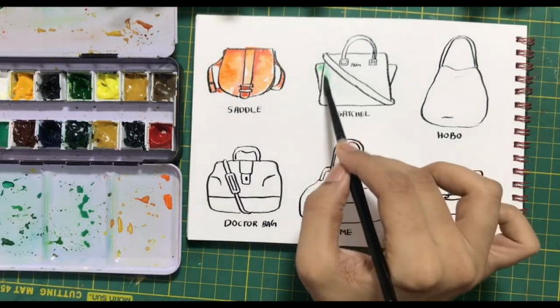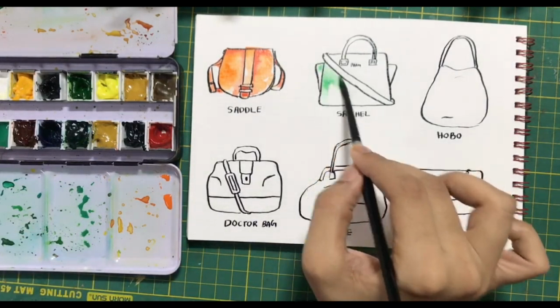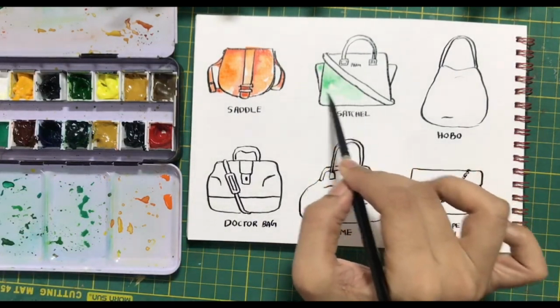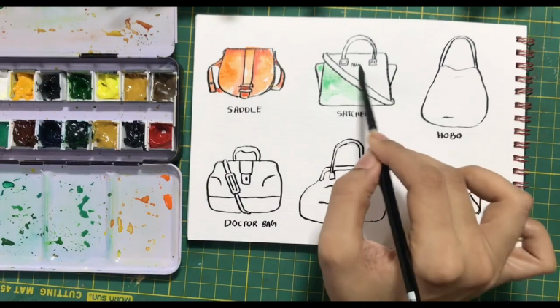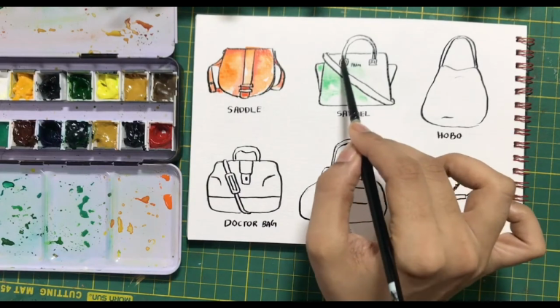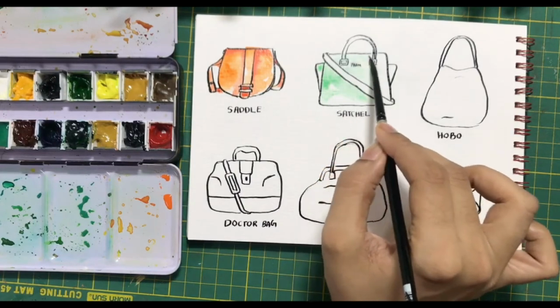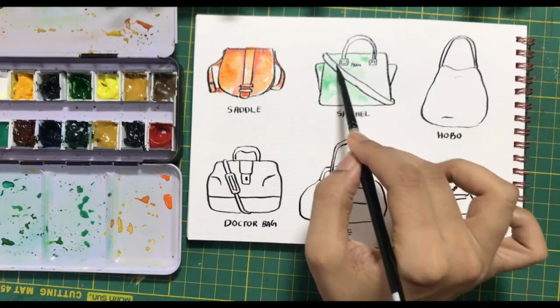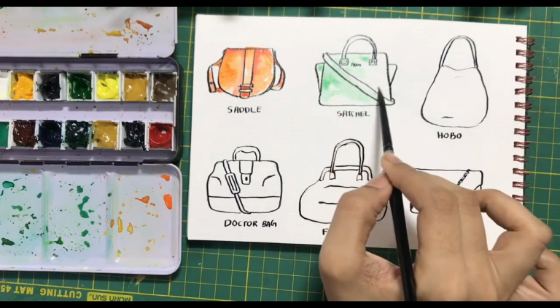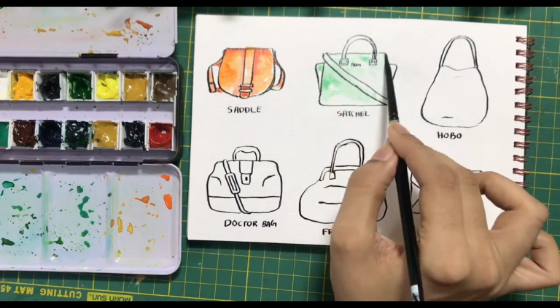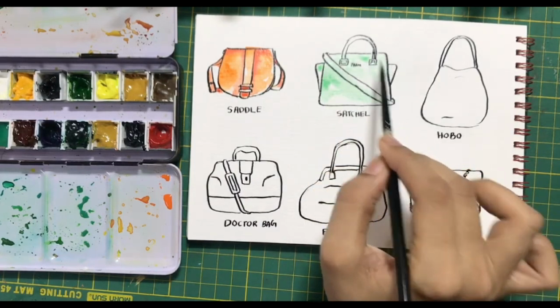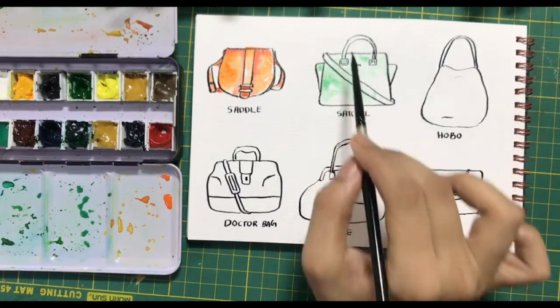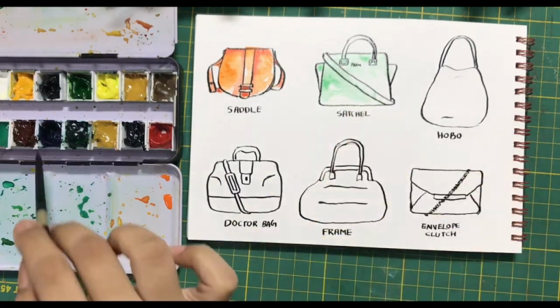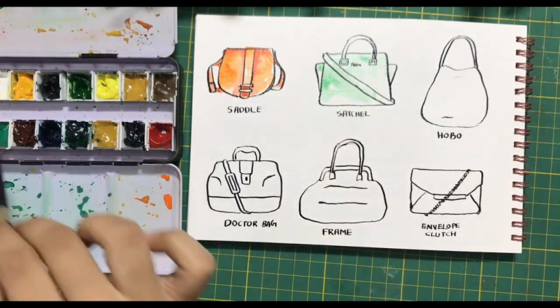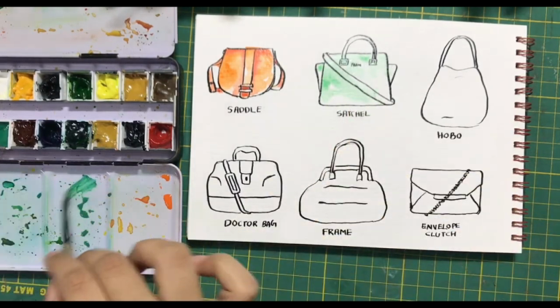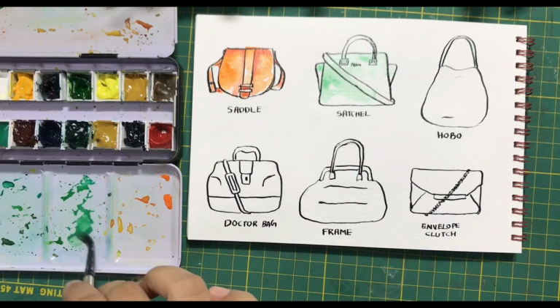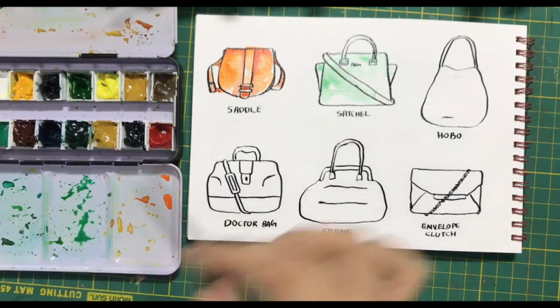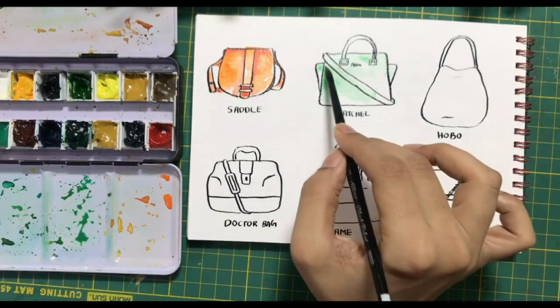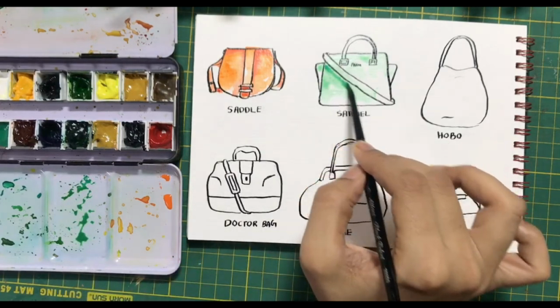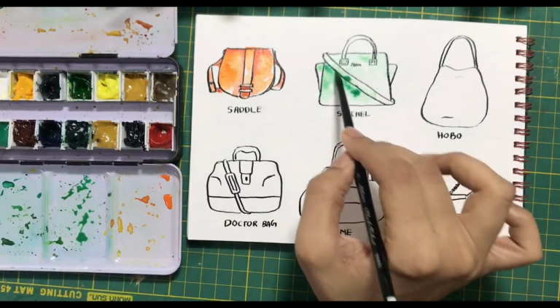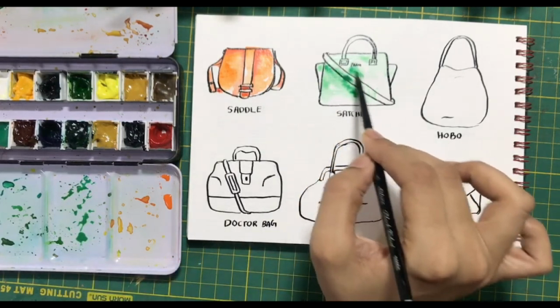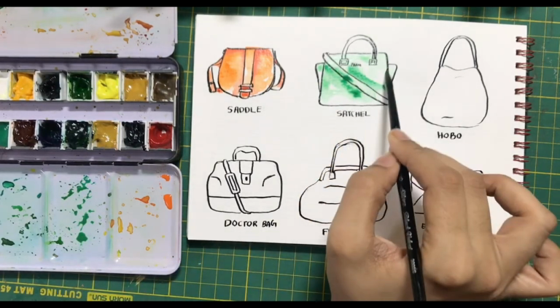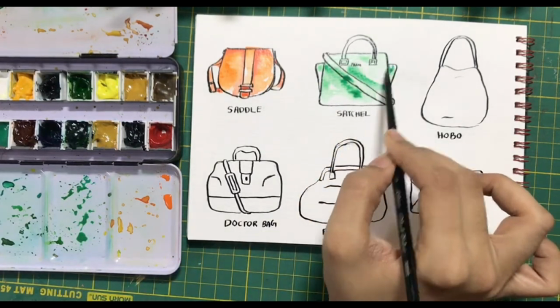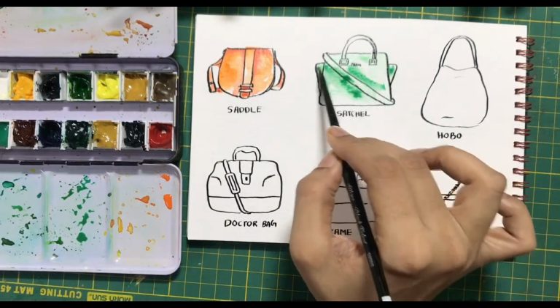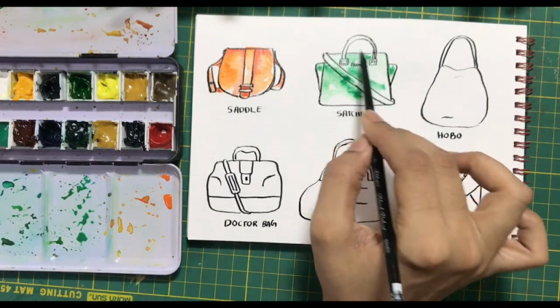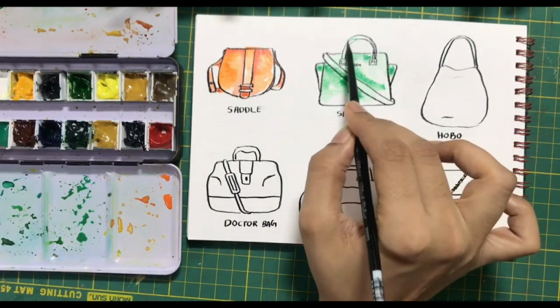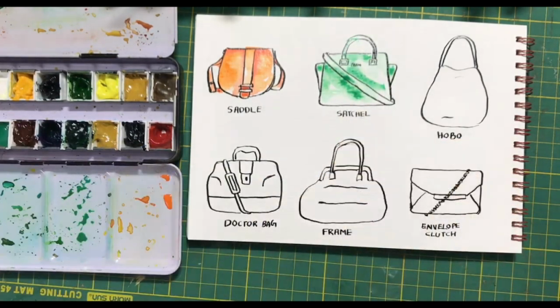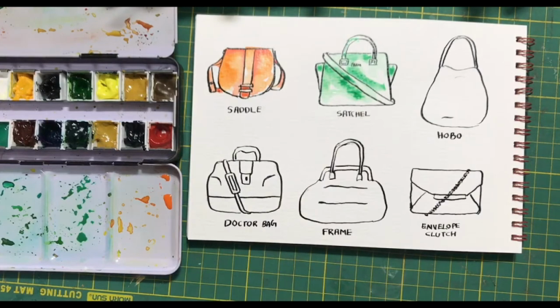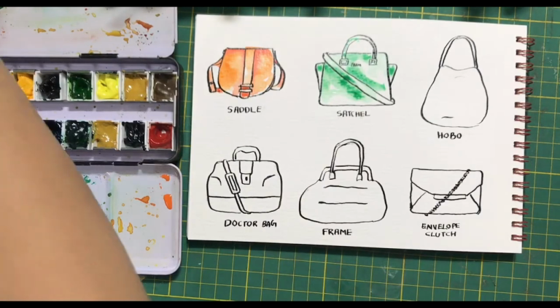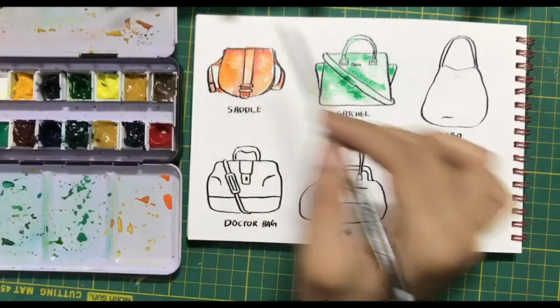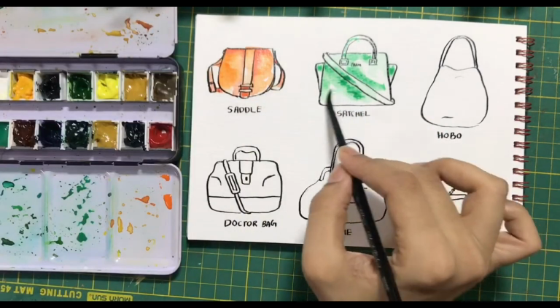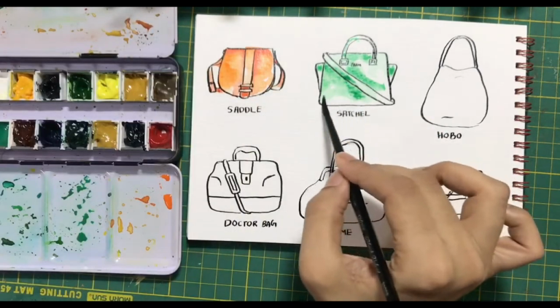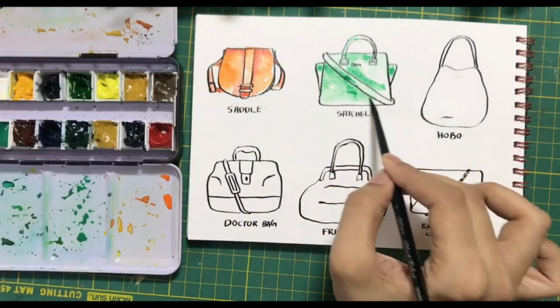Now I am using some viridian hue to create the satchel. You will notice how I am creating a very light color first and then slightly using a darker shade to add in some of the areas which will require darker color.